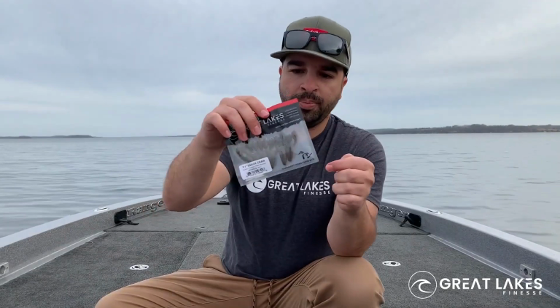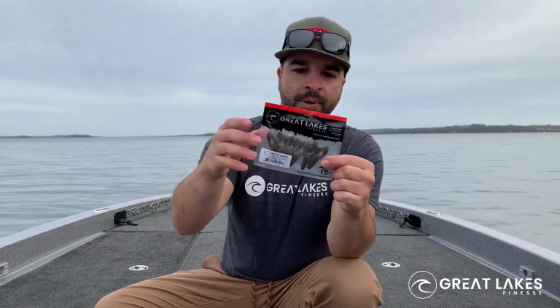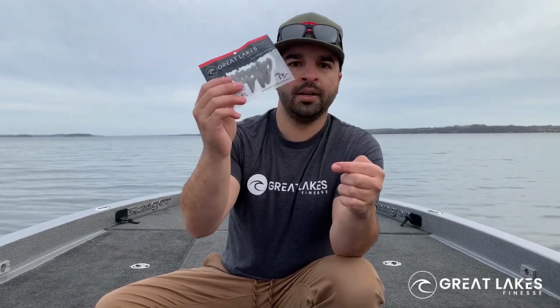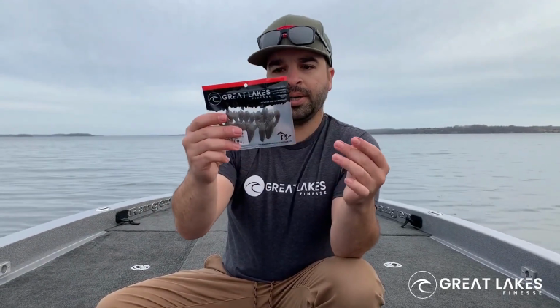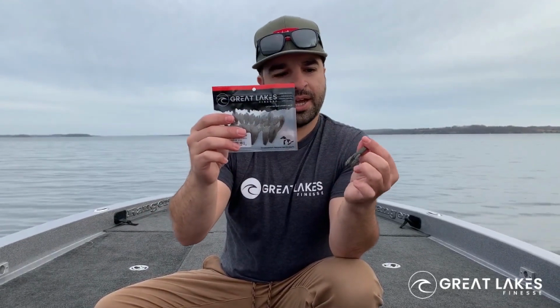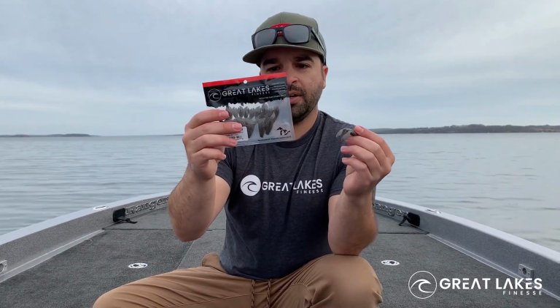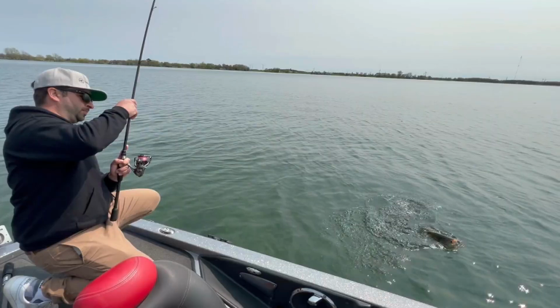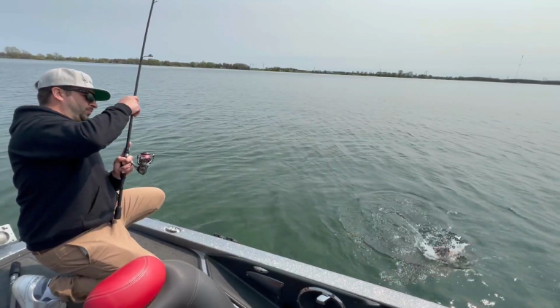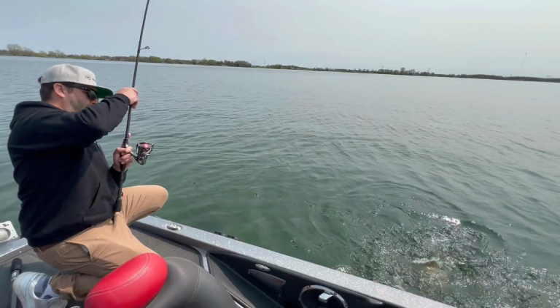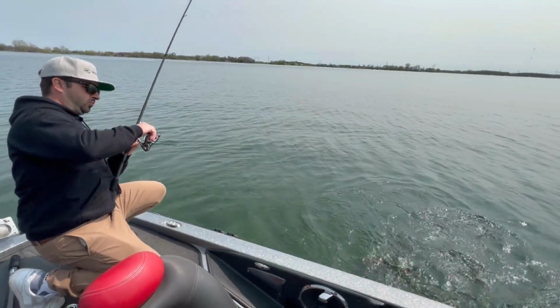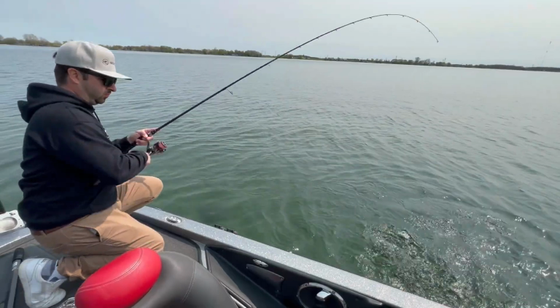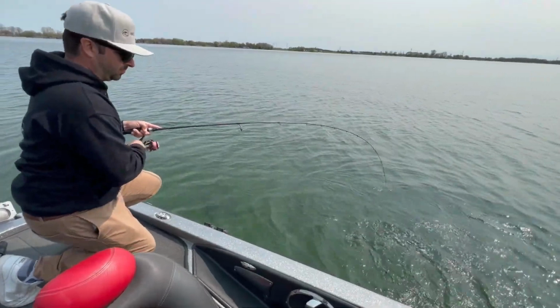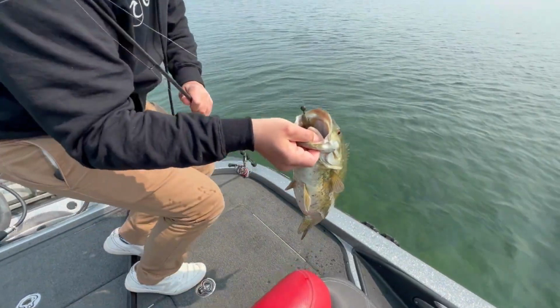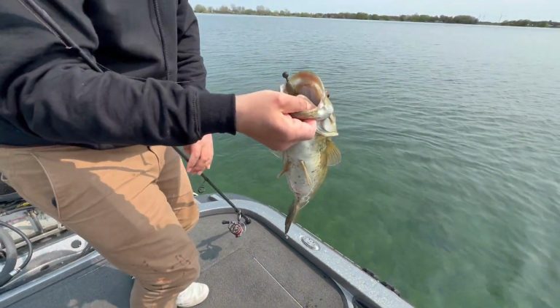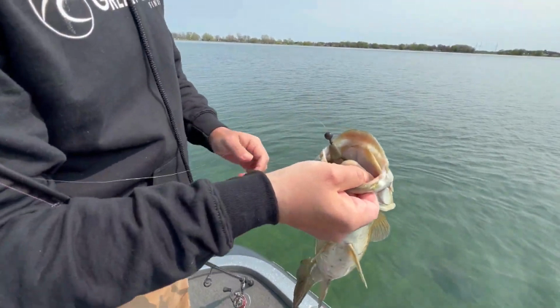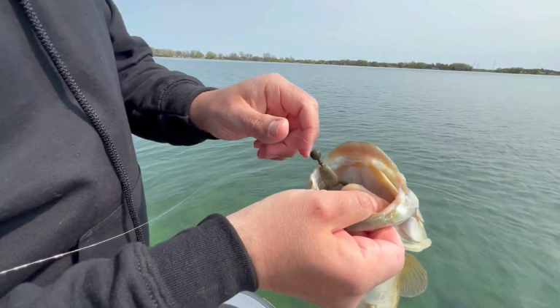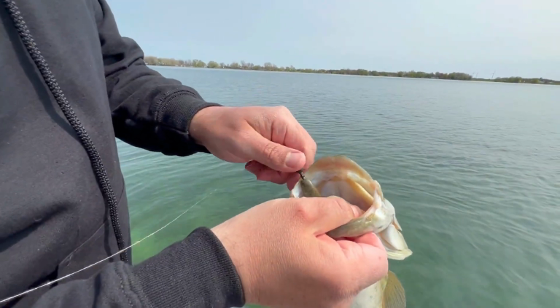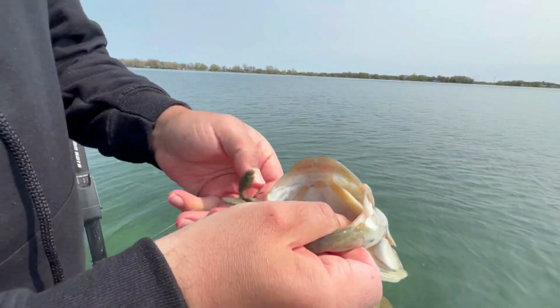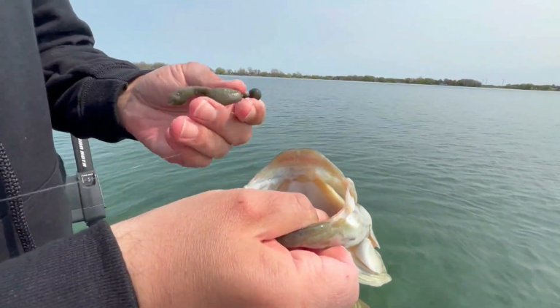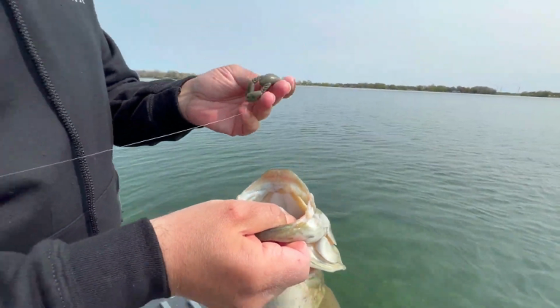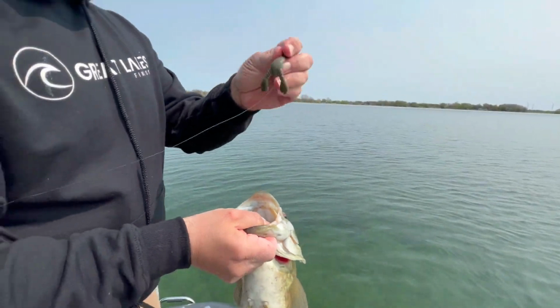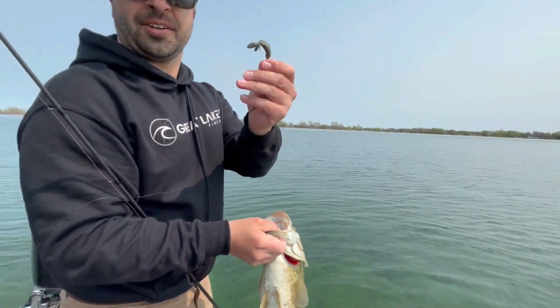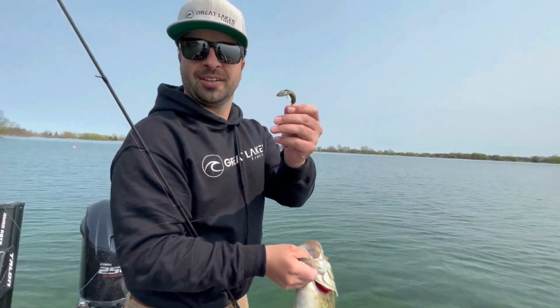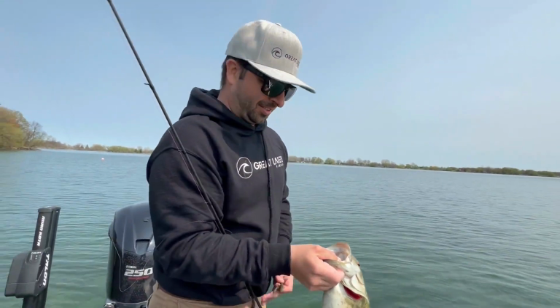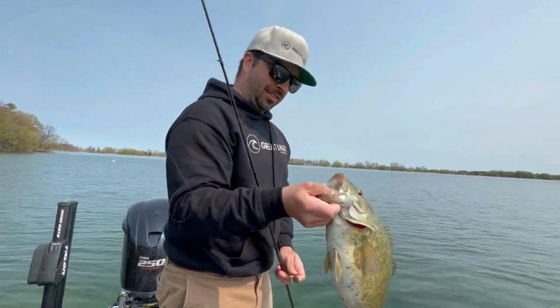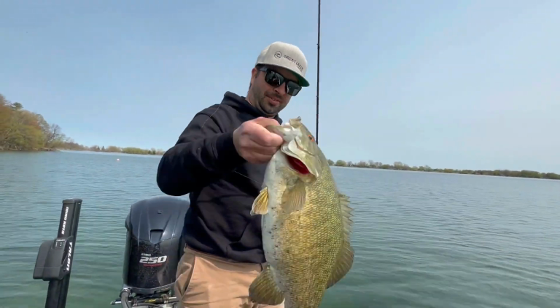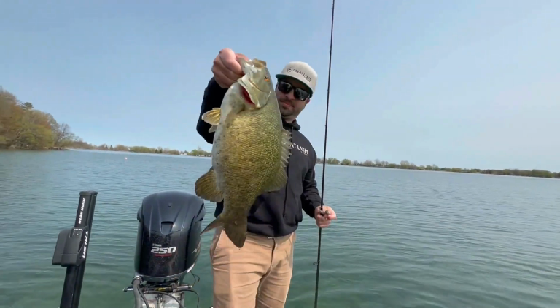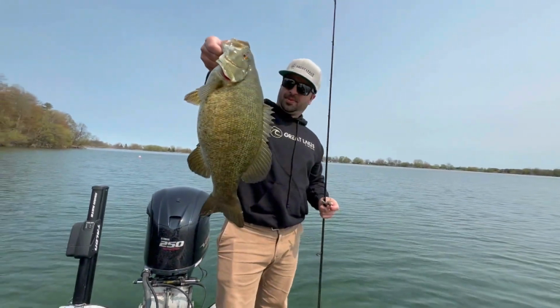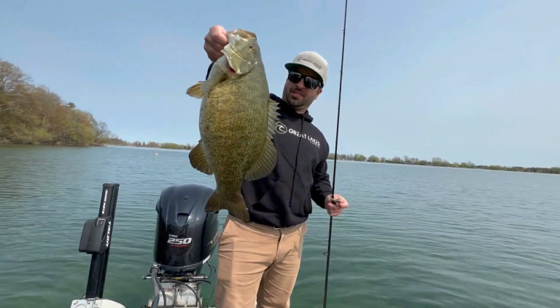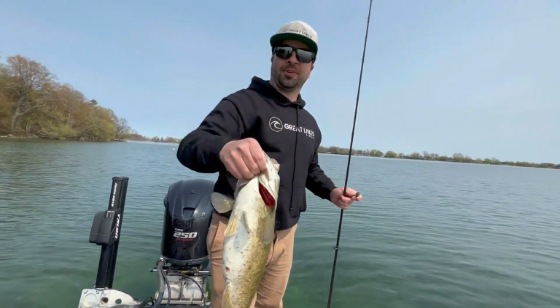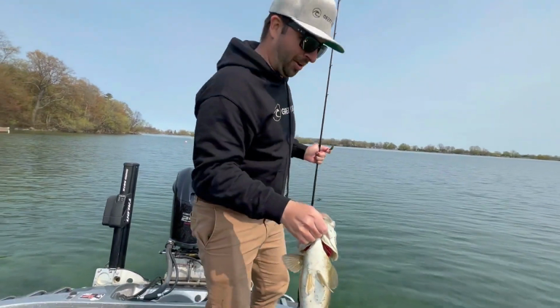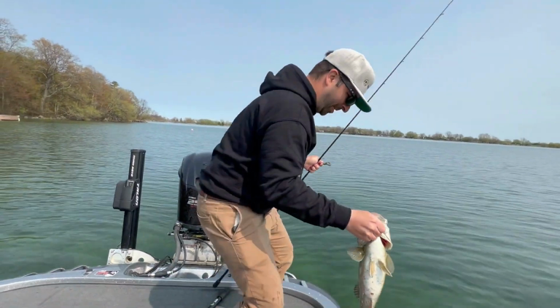Do yourself a favor and pick up a Snack Craw. It's super durable — you're going to get a lot of fish out of them. The claws are super strong; you're not going to have panfish ripping them off. You're going to love this bait — check it out.